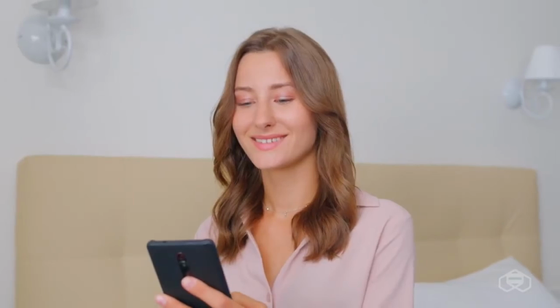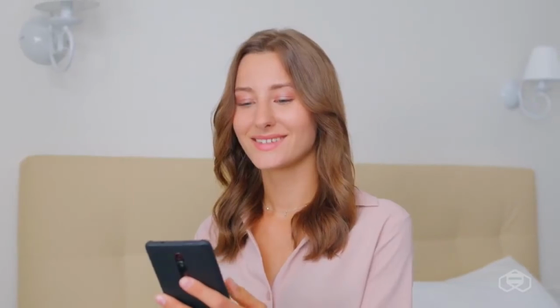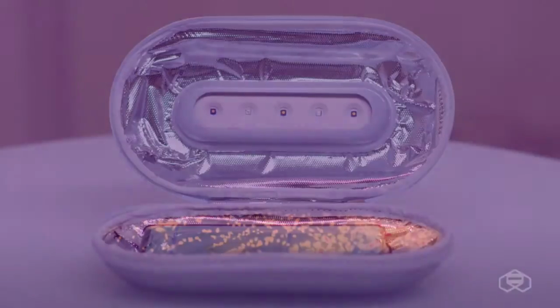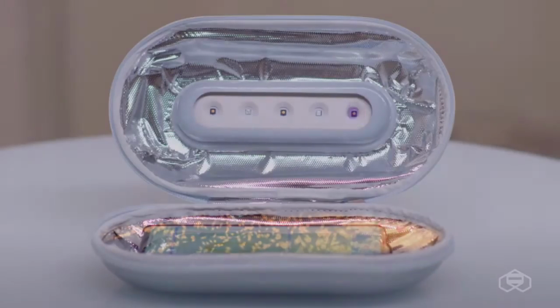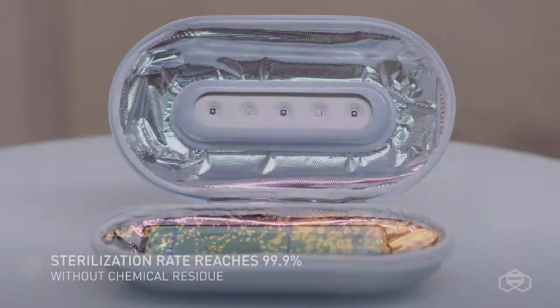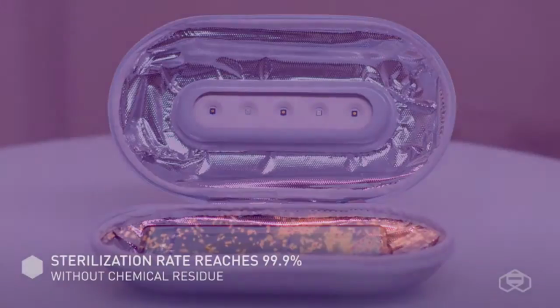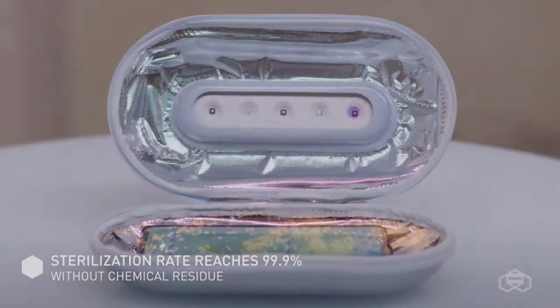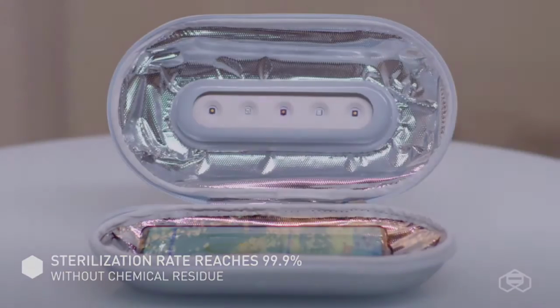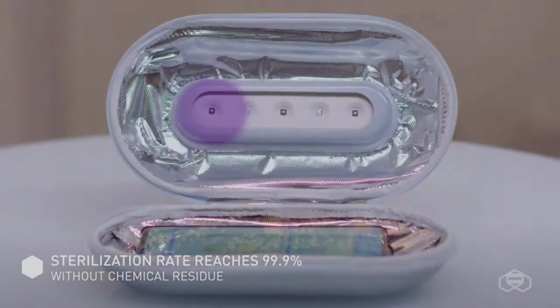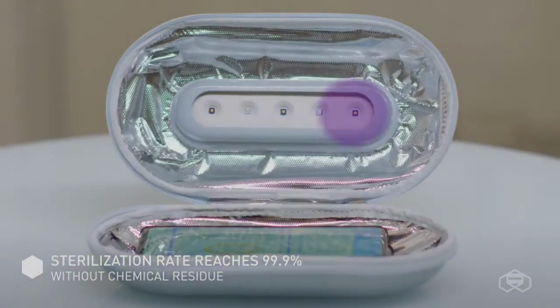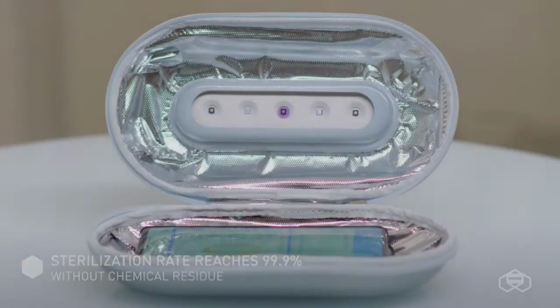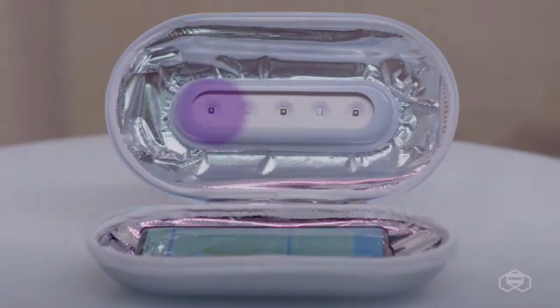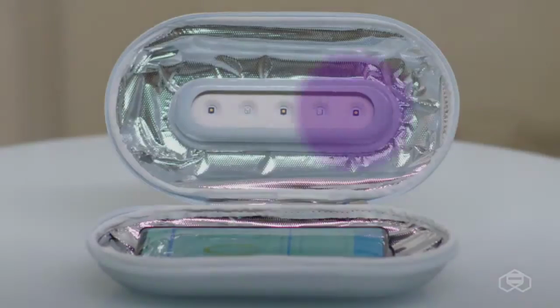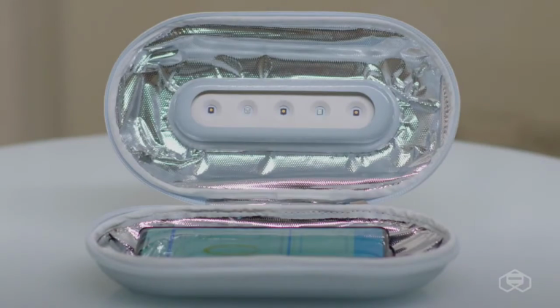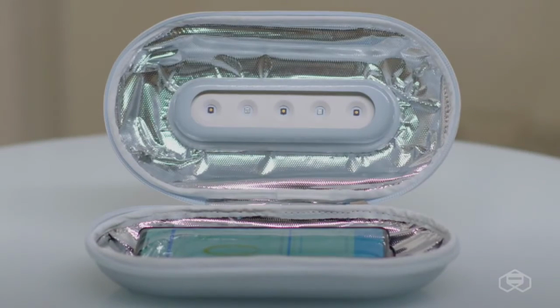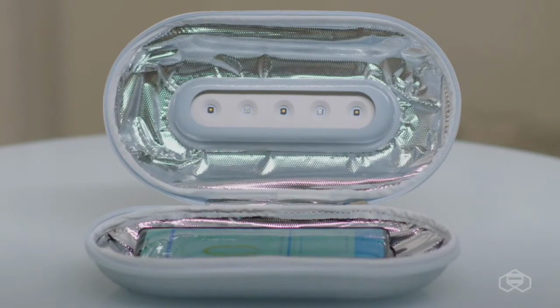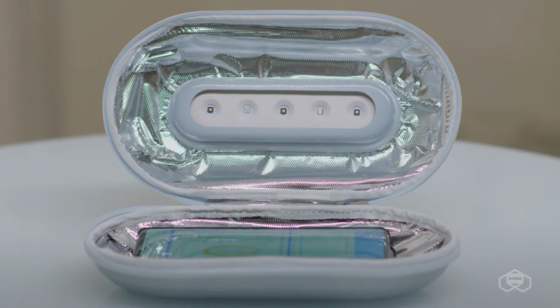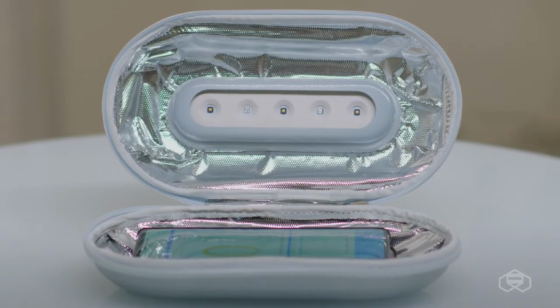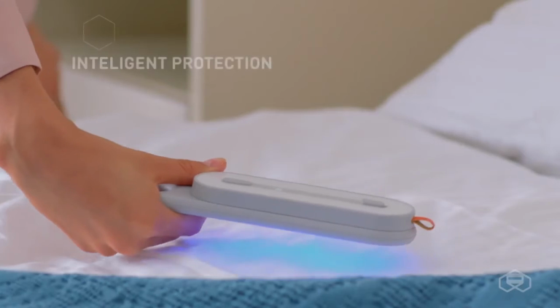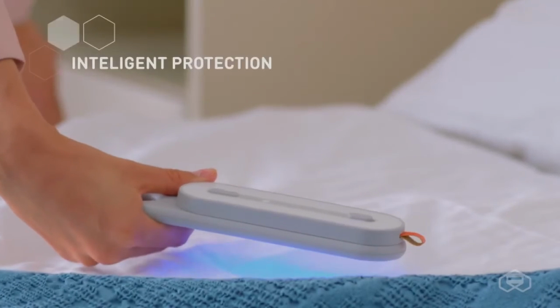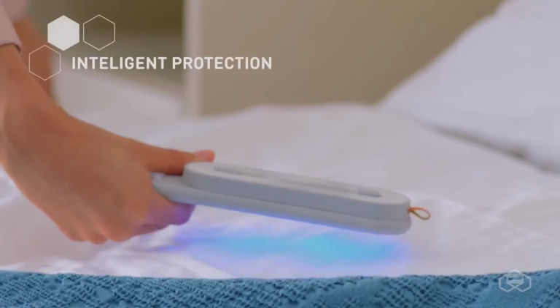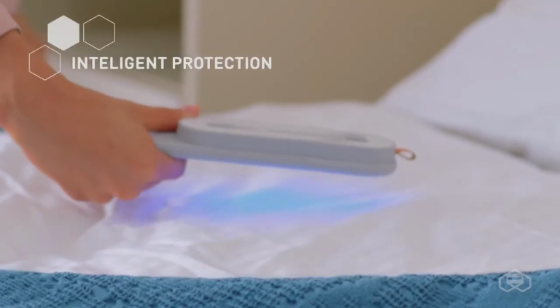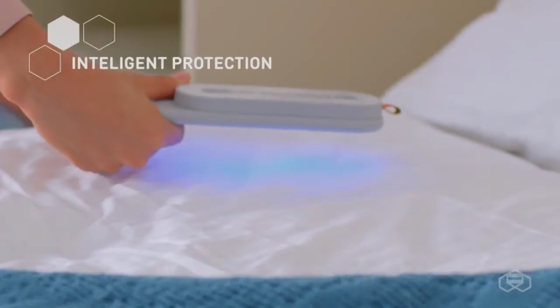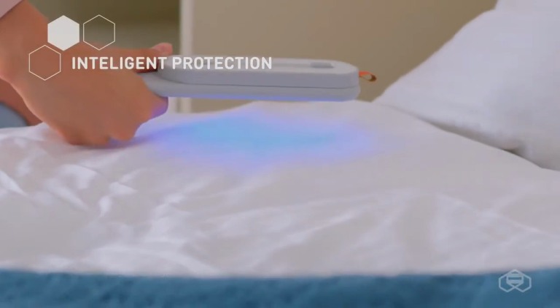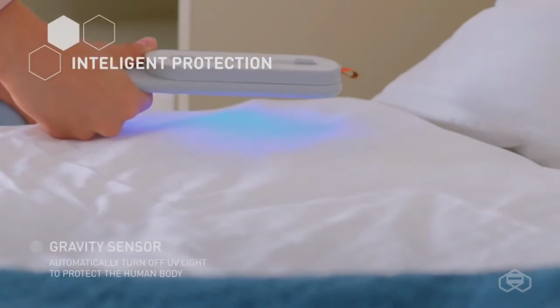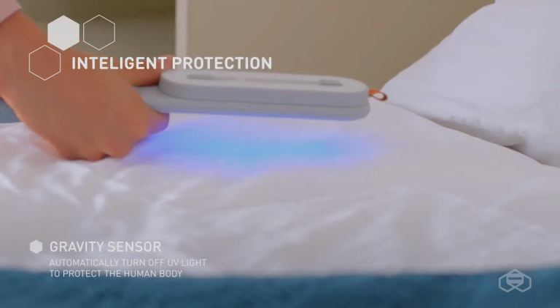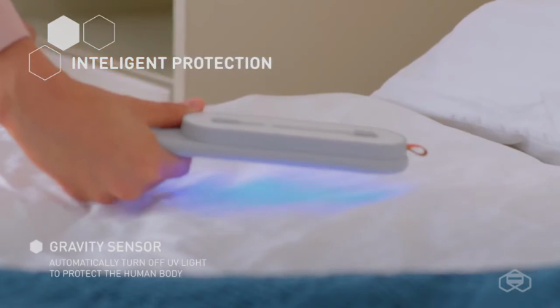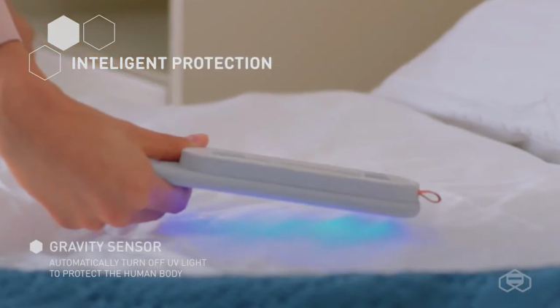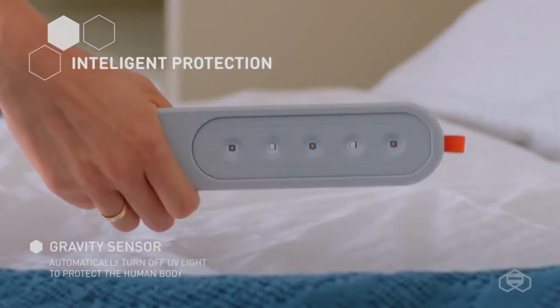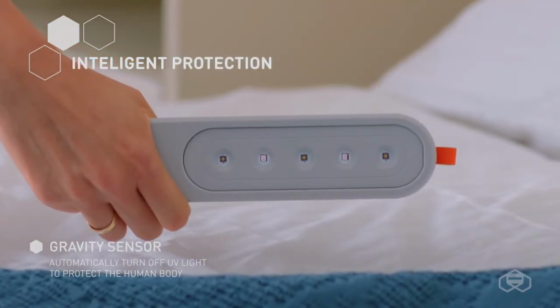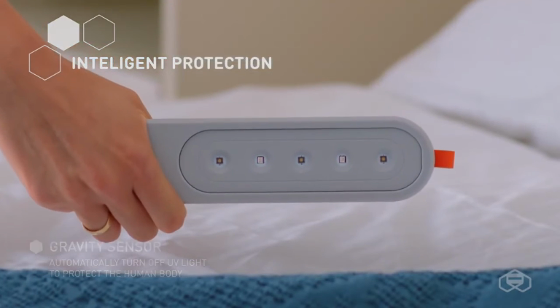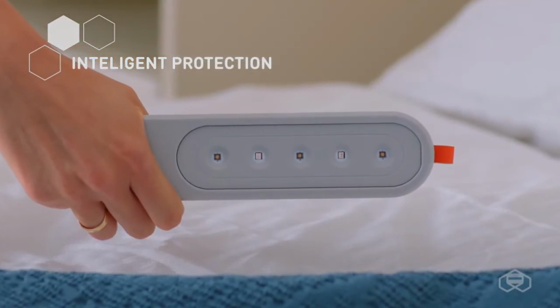The device will kill 99.9% of bacteria without a single drop of liquid — no more alcohol solutions or boiling. The sterilizer has gravity sensors that turn off the device if there is a risk of ultraviolet burn on your skin.